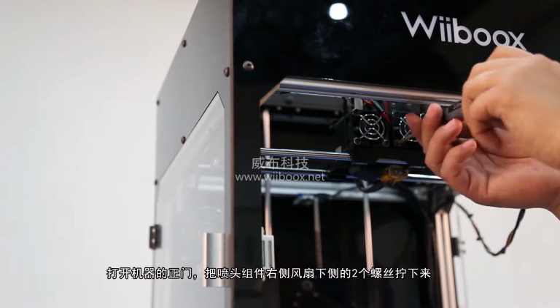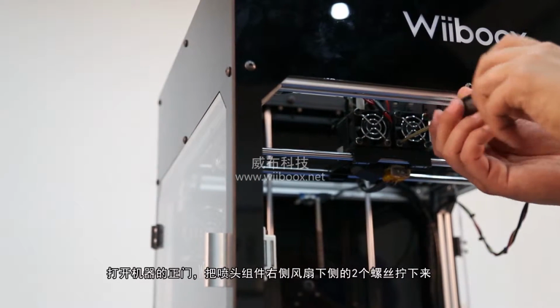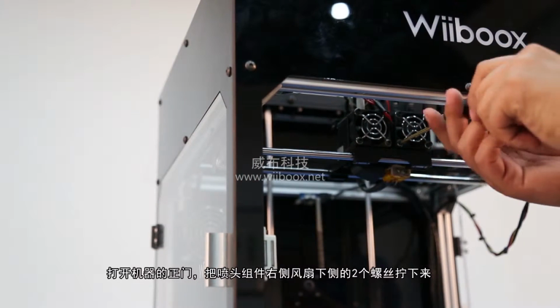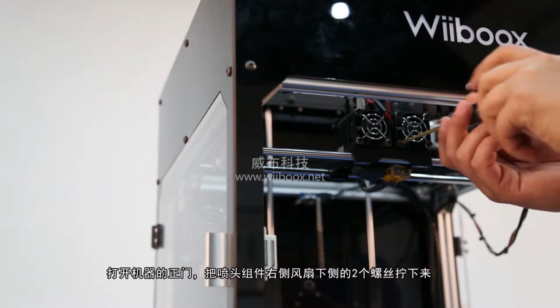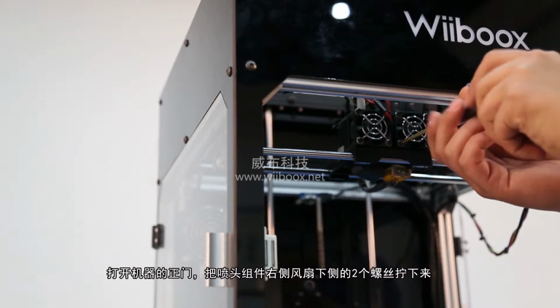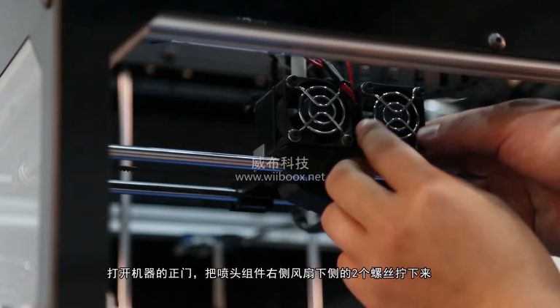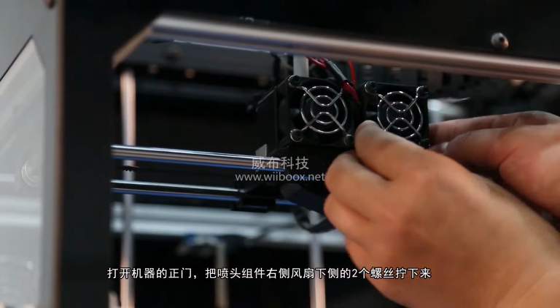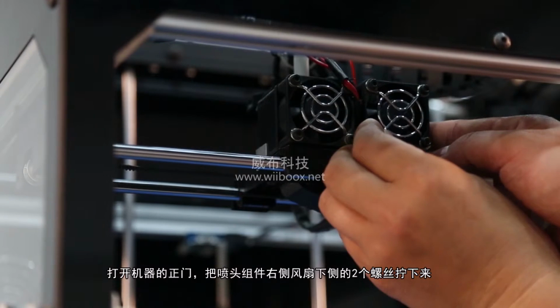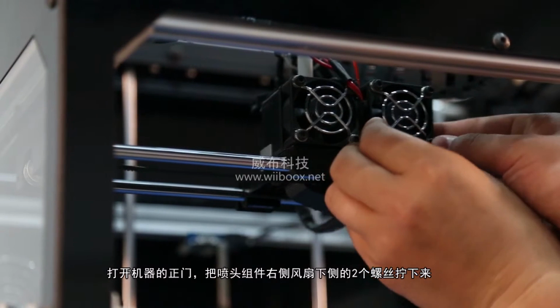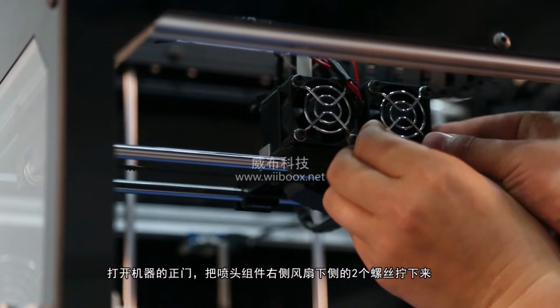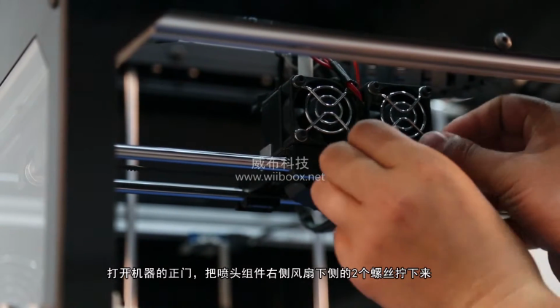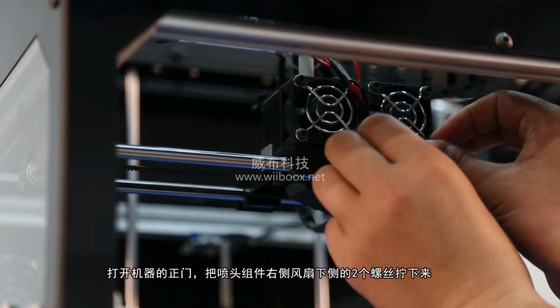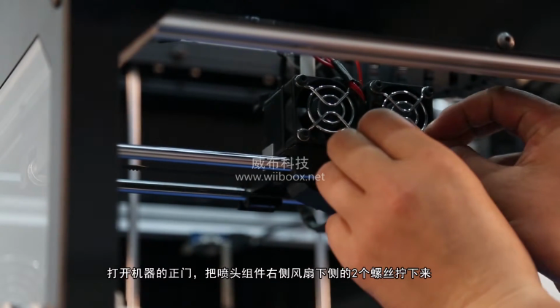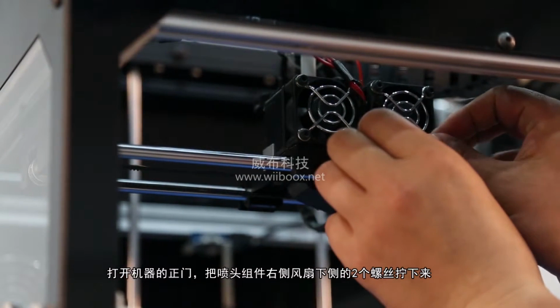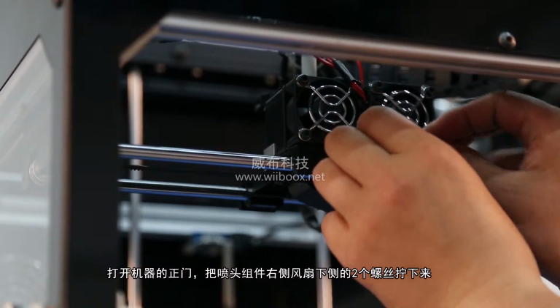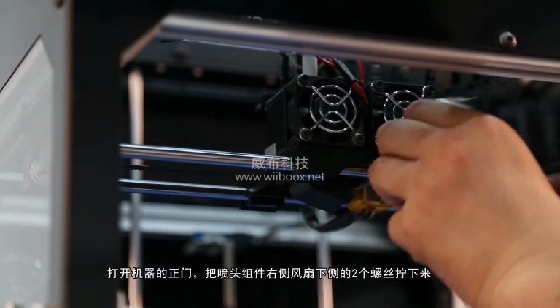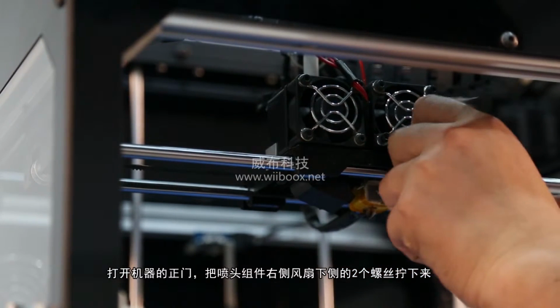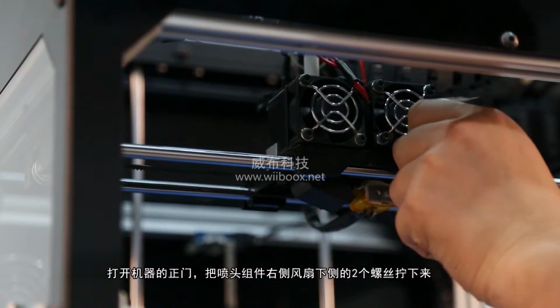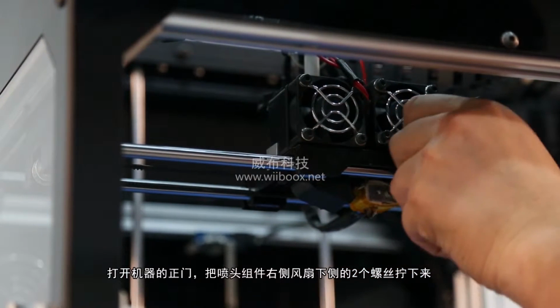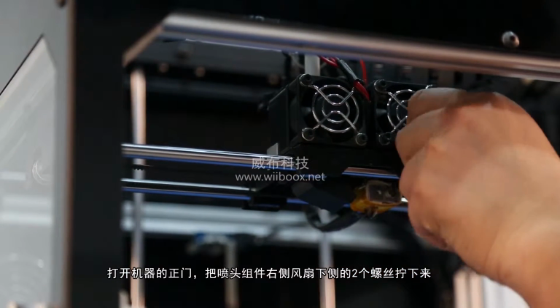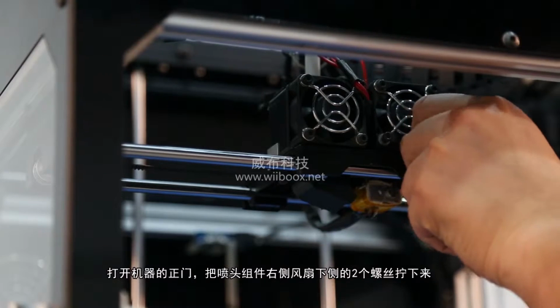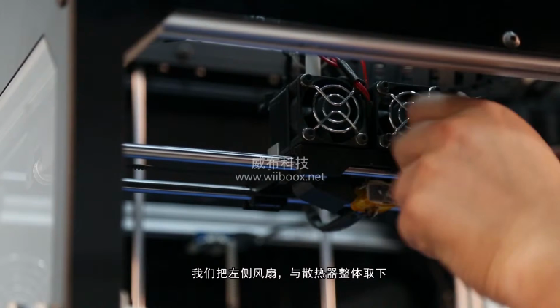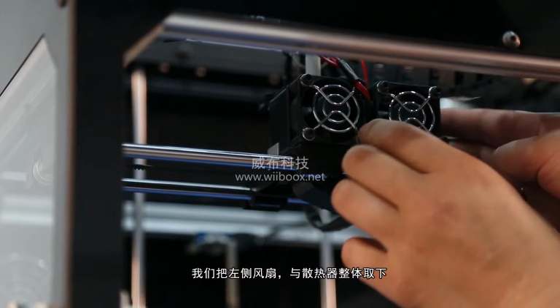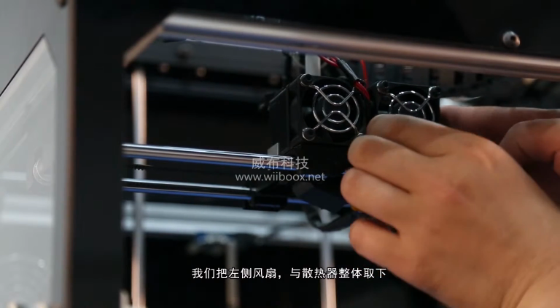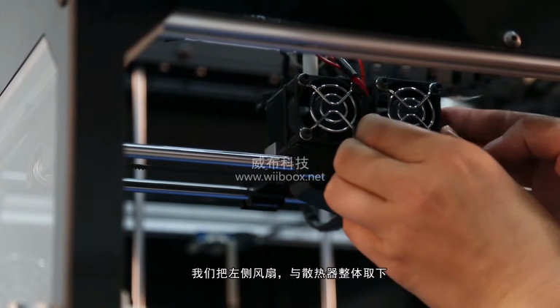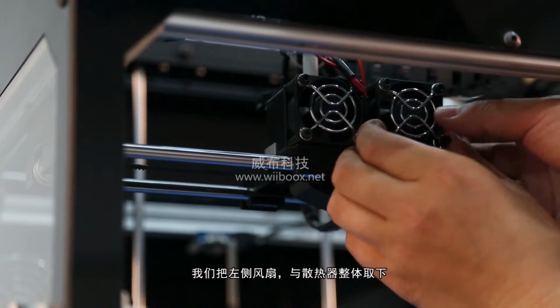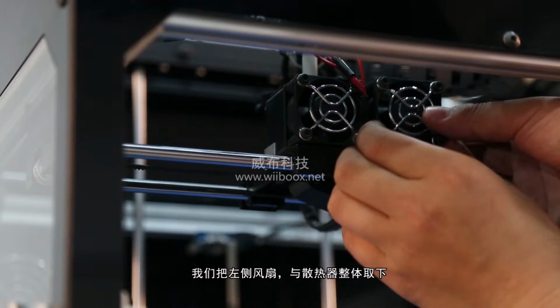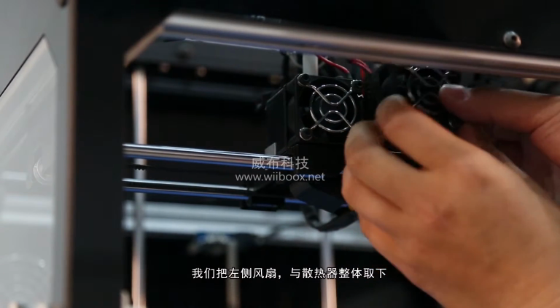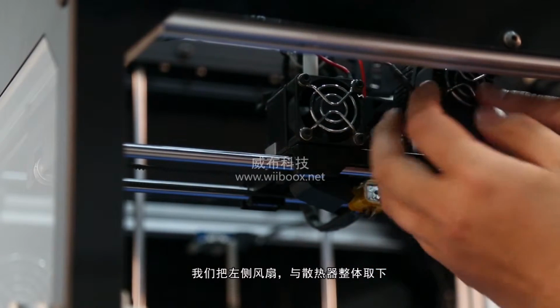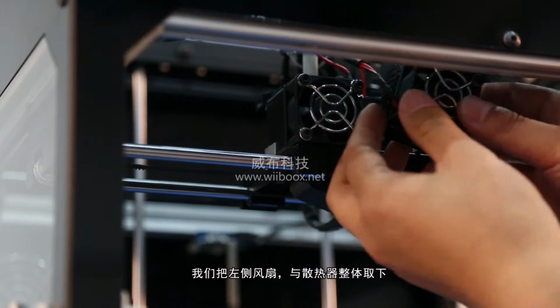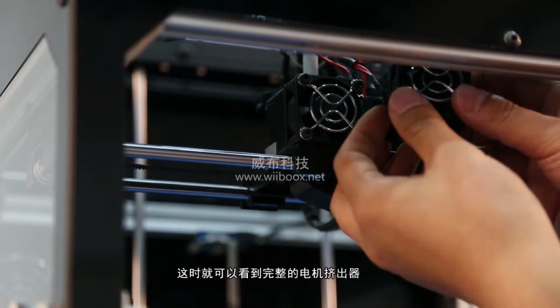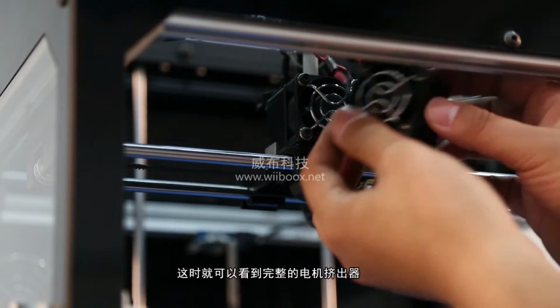Unscrew the two bolts at the lower corners of the right fan guard using your 2.5mm hex wrench from the accessory box. As one piece, remove the fan guard, the fan, and the heatsink.